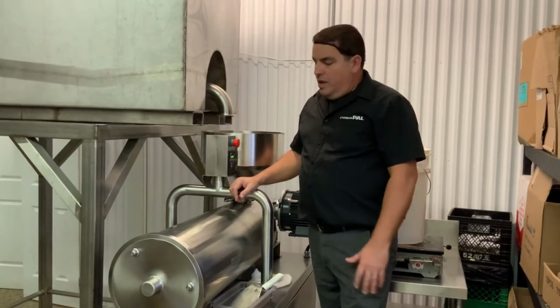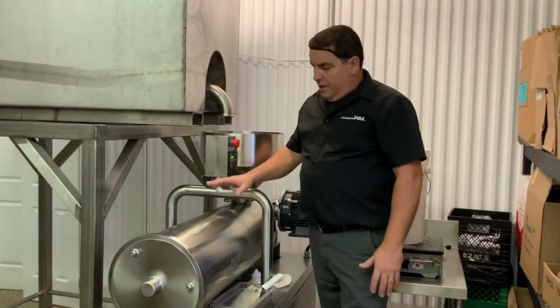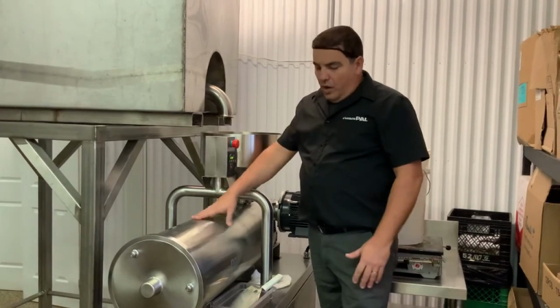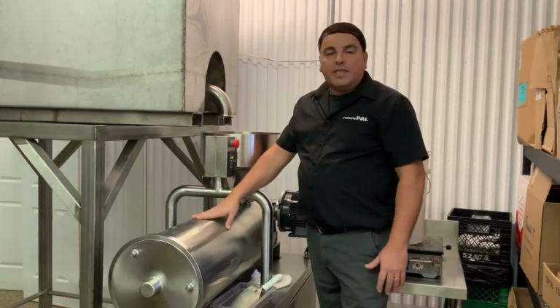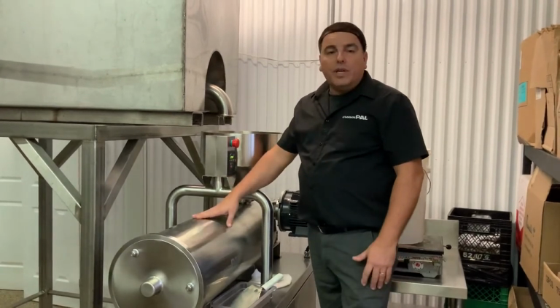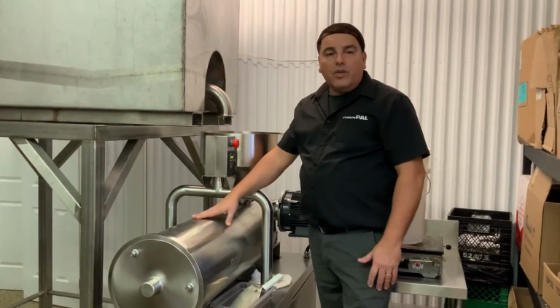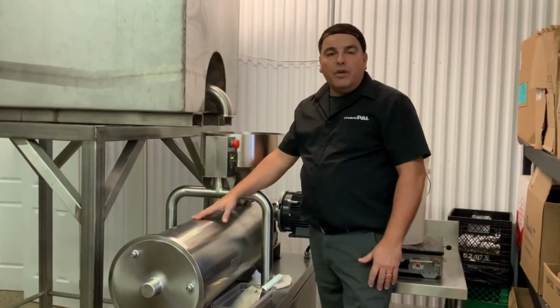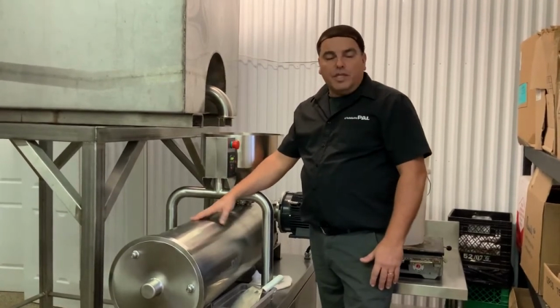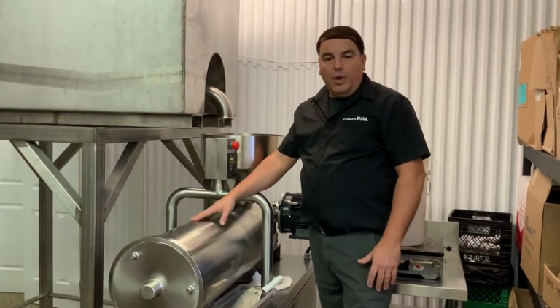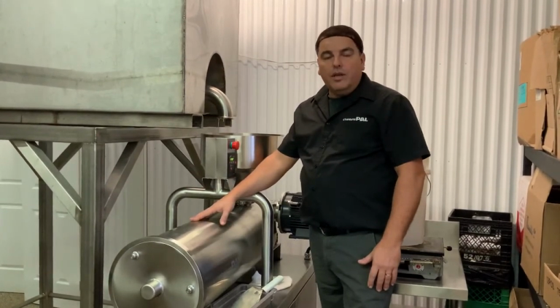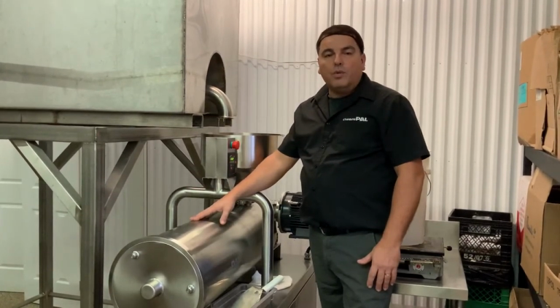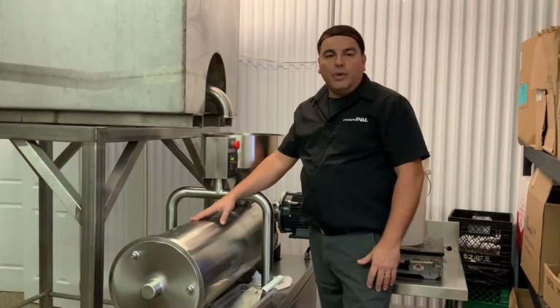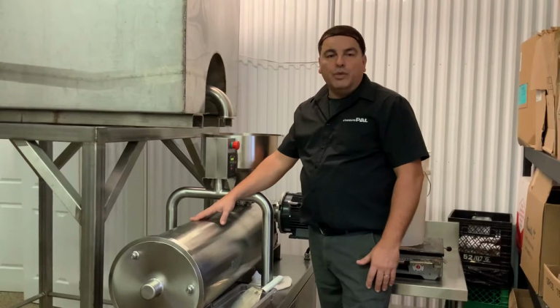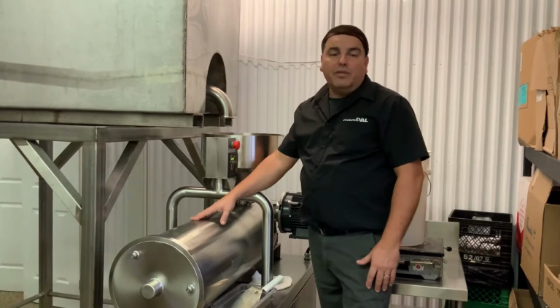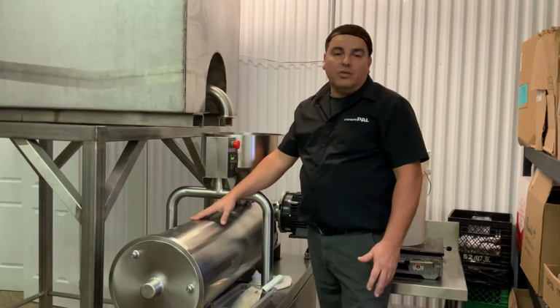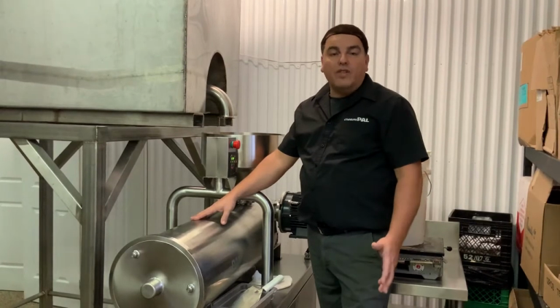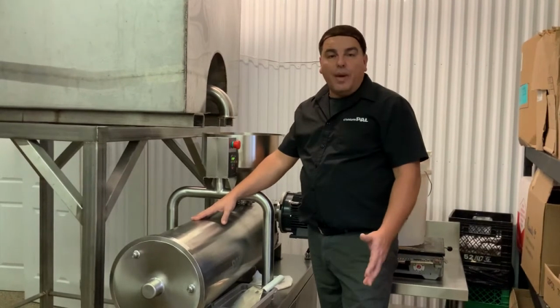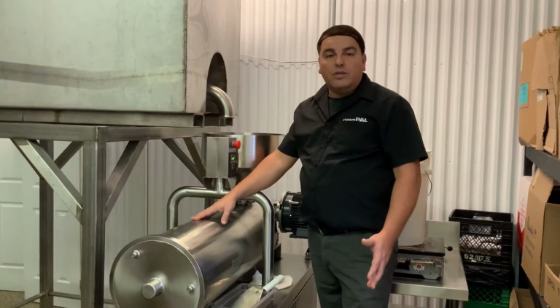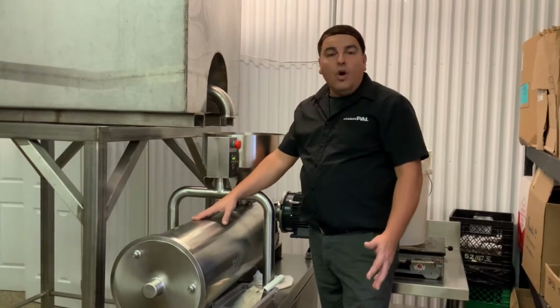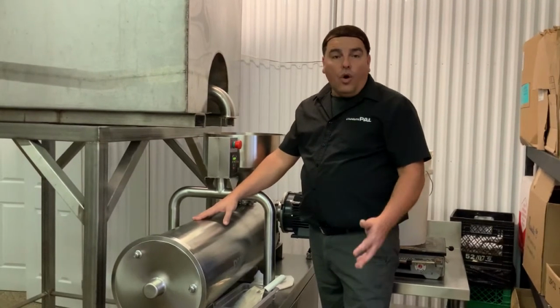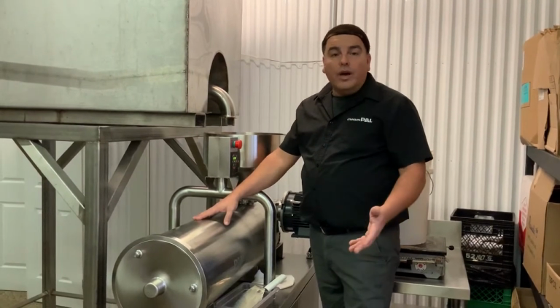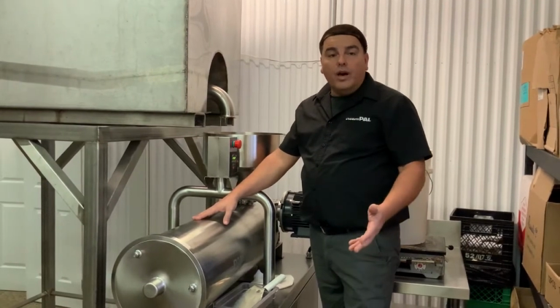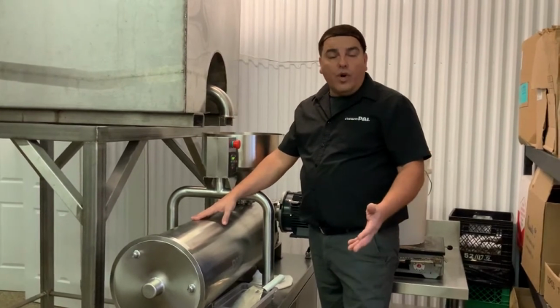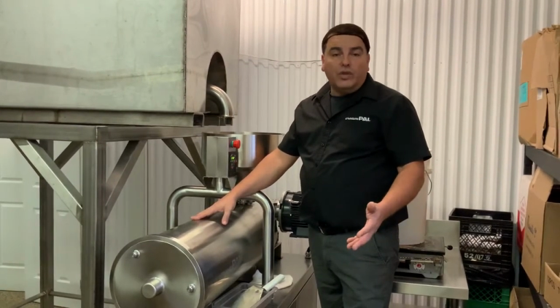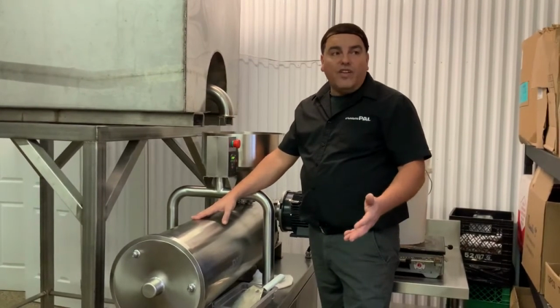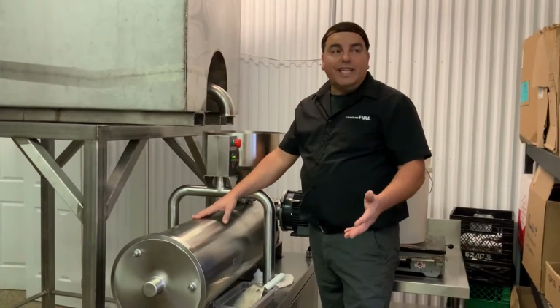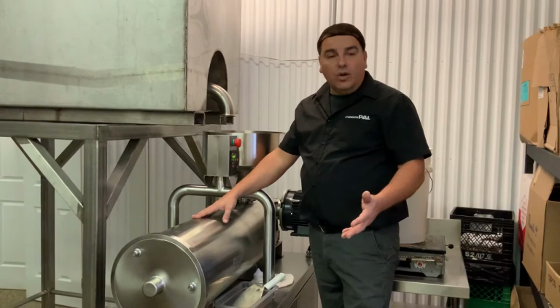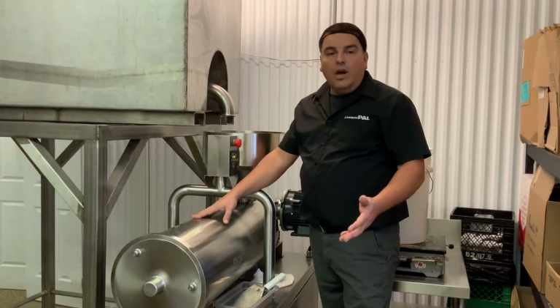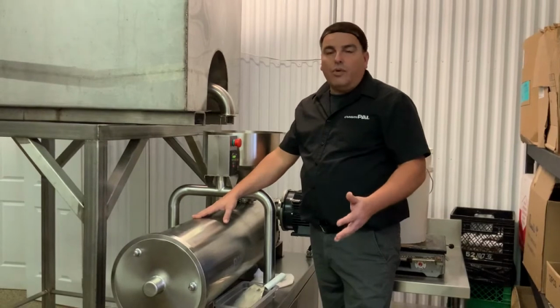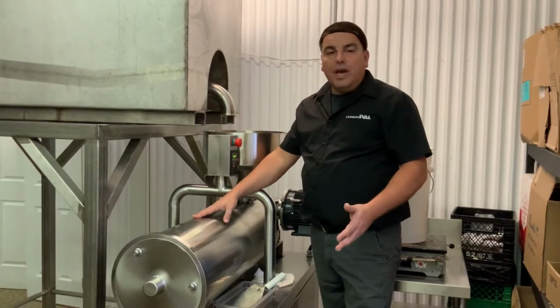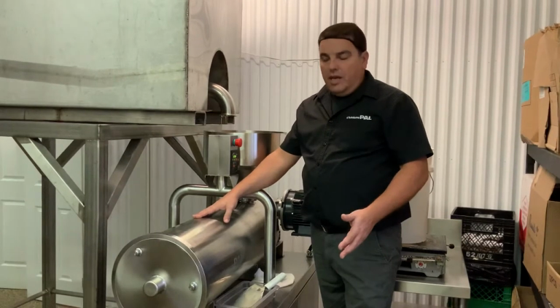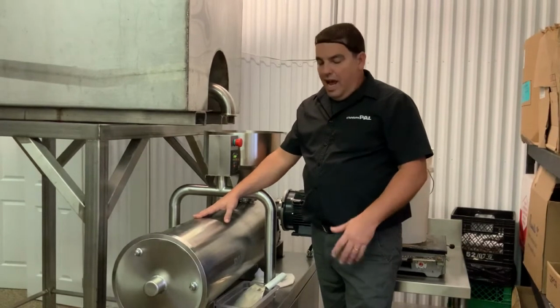This model is the same one as the other video, the CP1. This one will produce between 1,000 to 1,200 pounds, or 400 to 500 kilos, of cream honey an hour.